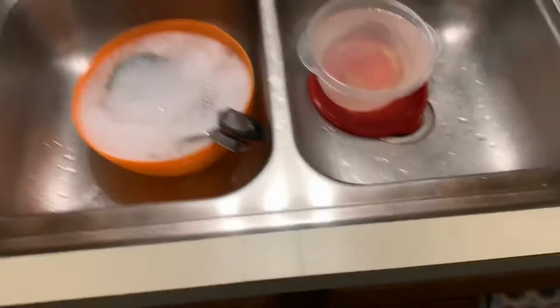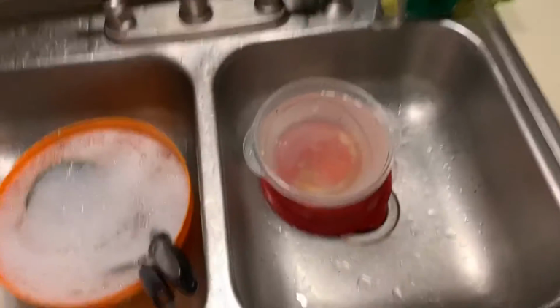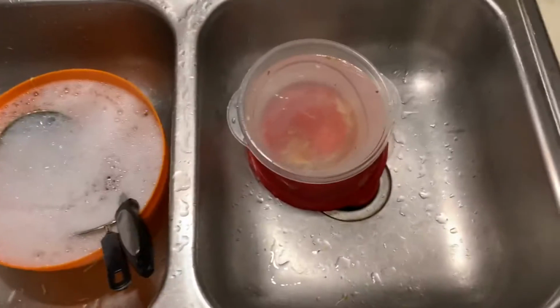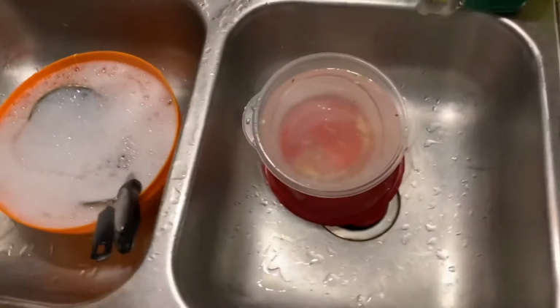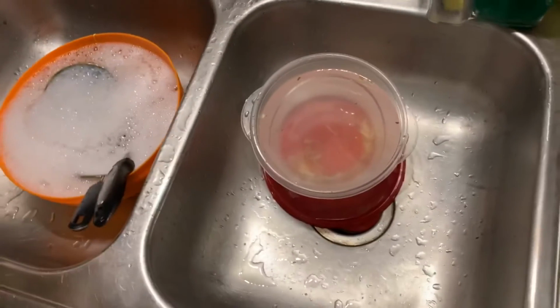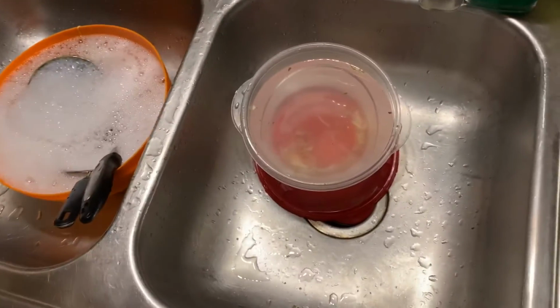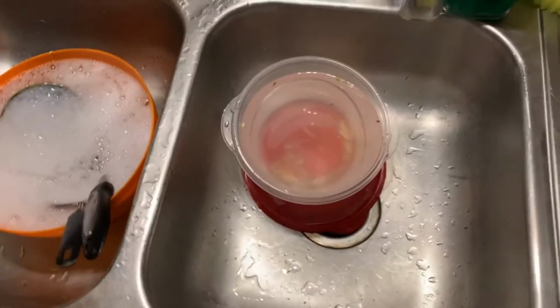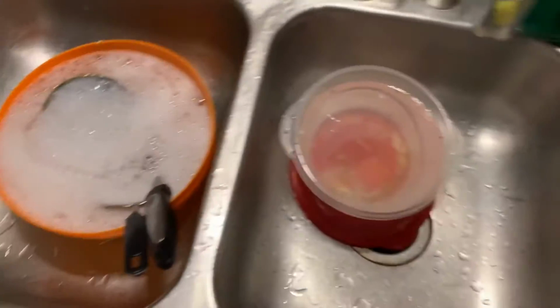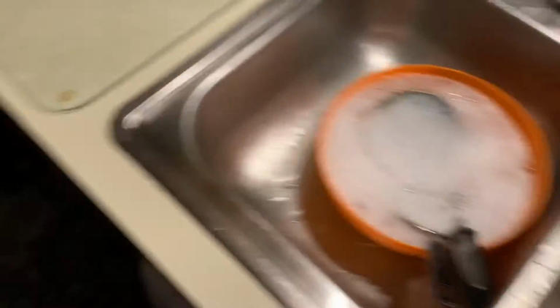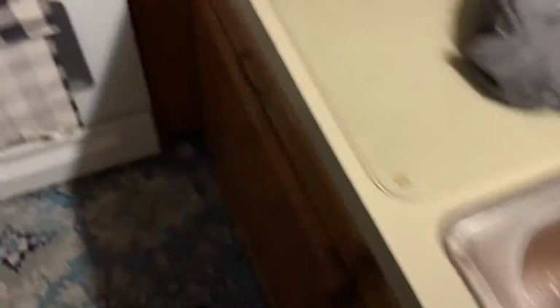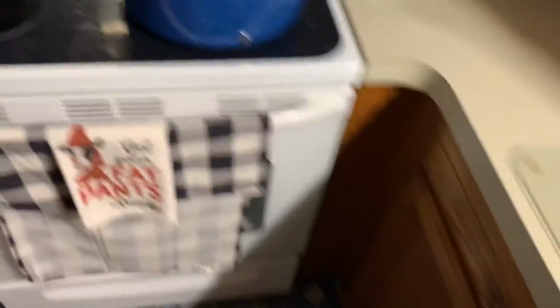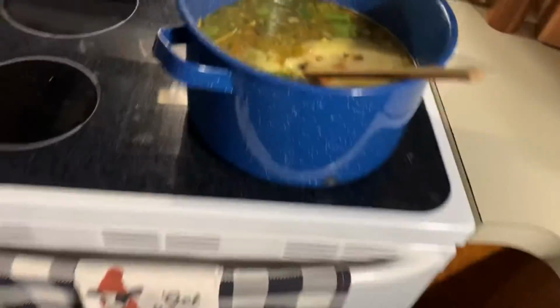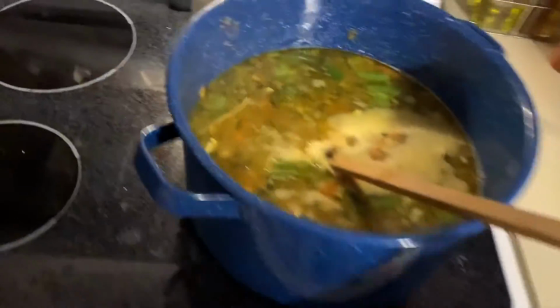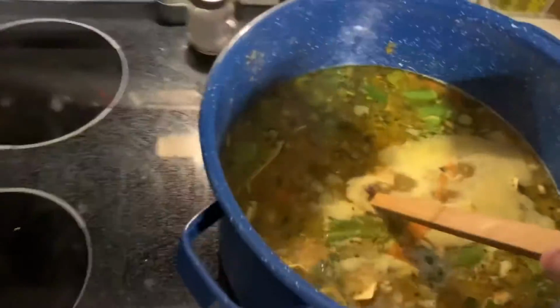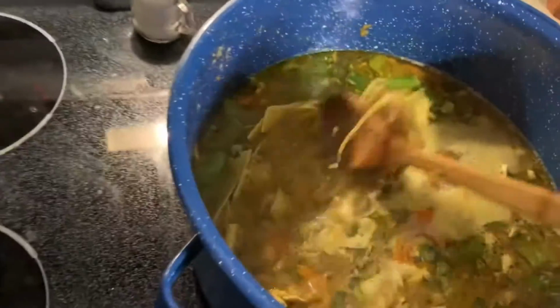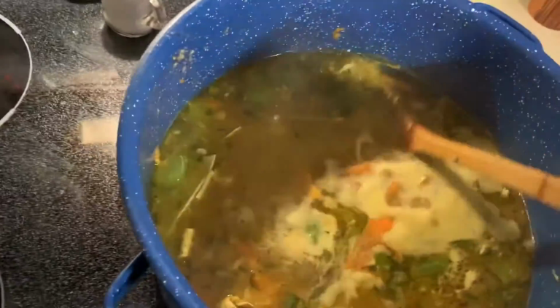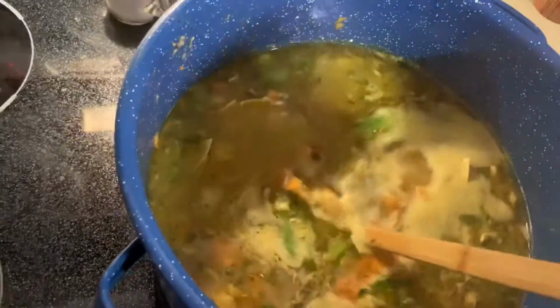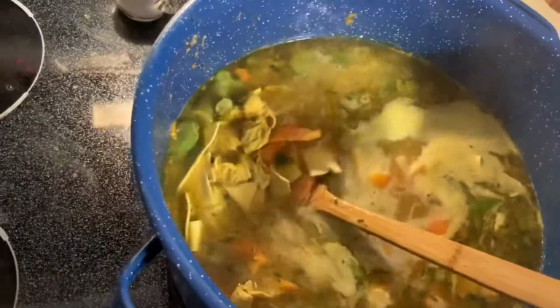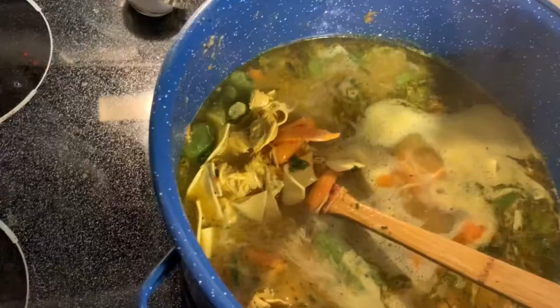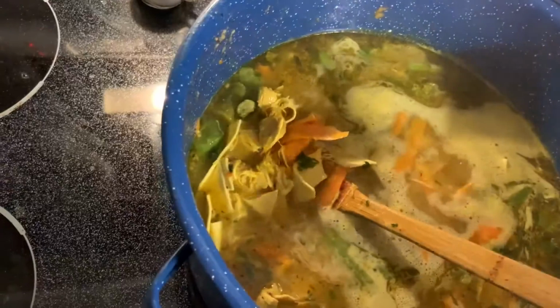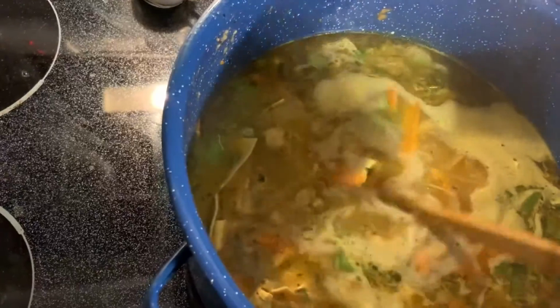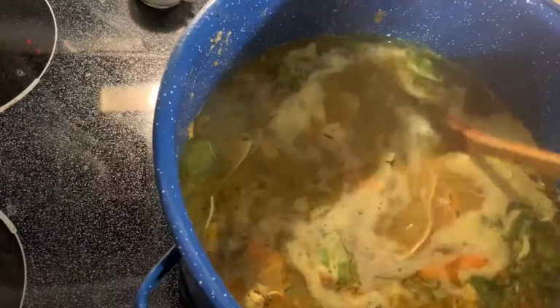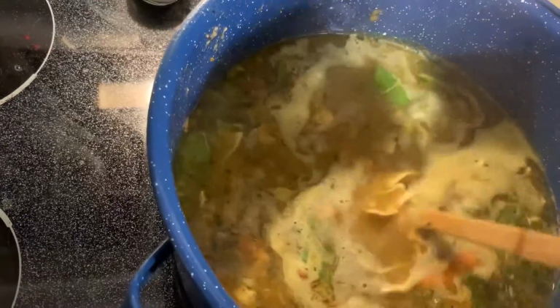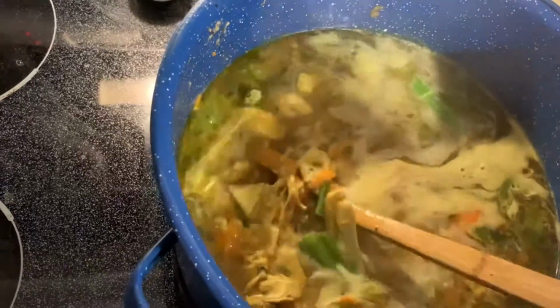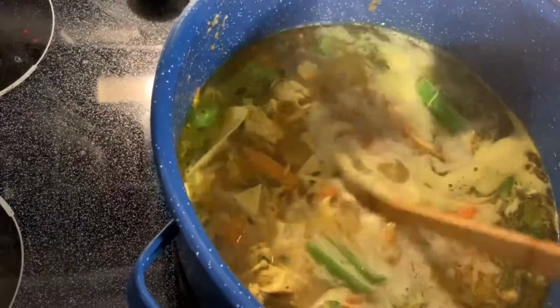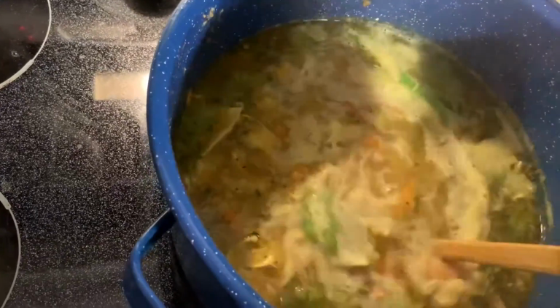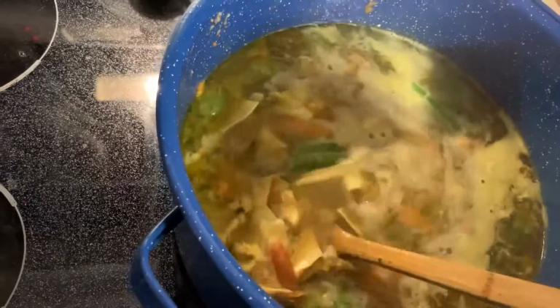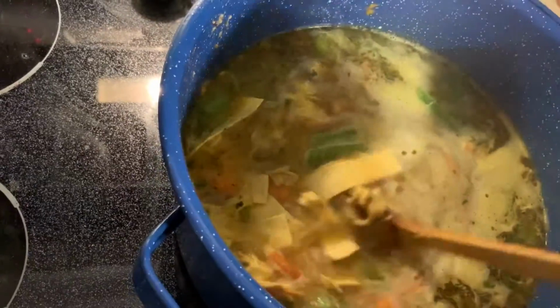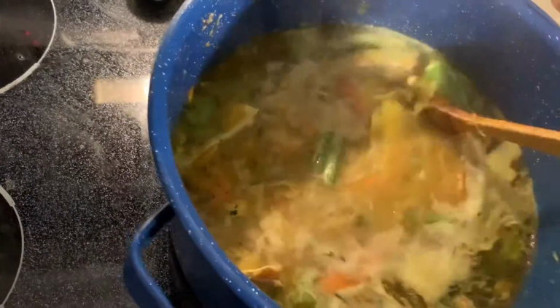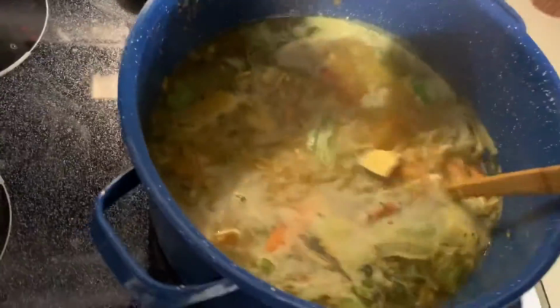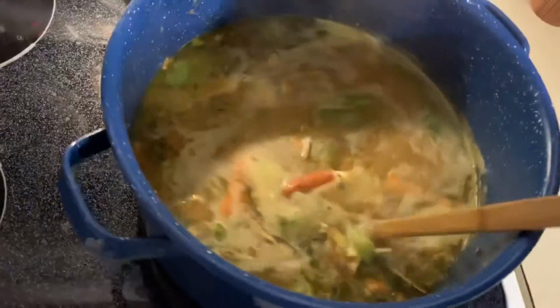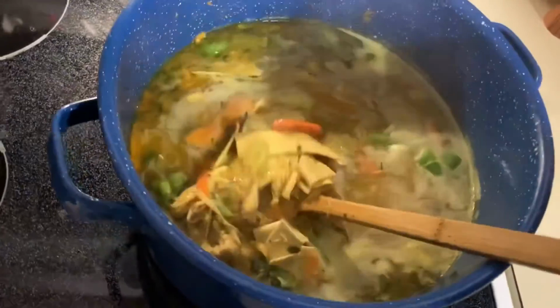This is actually a dish a friend returned to me, but here's the finished product. Pretty nice — really nice indeed. Just waiting on the noodles to get soft. The broth came out beautiful.